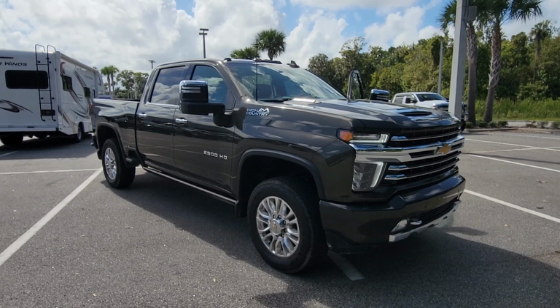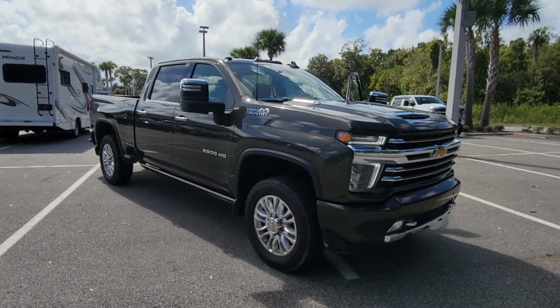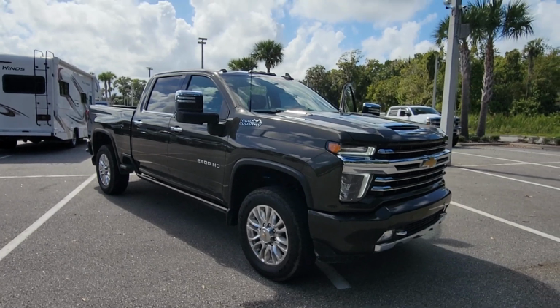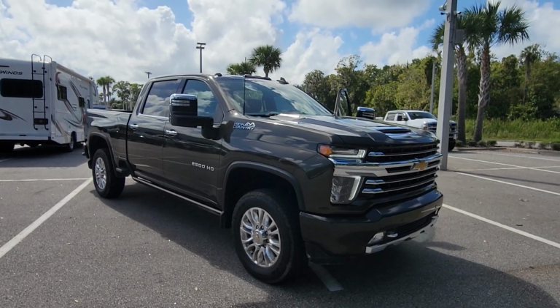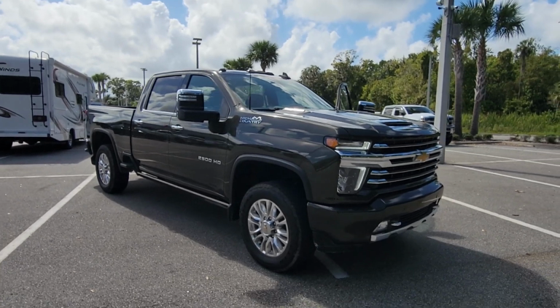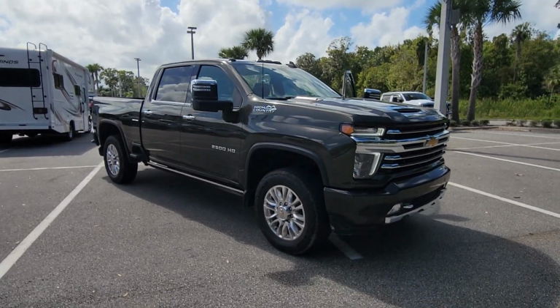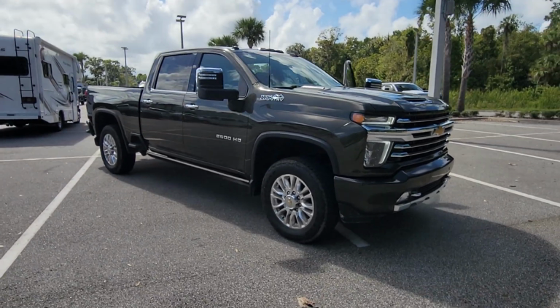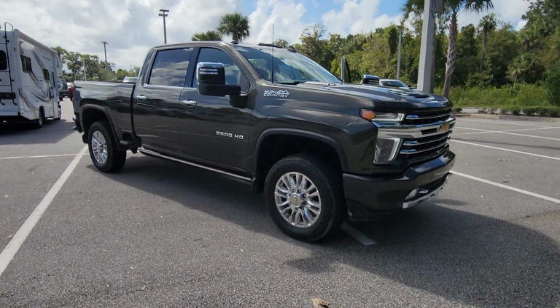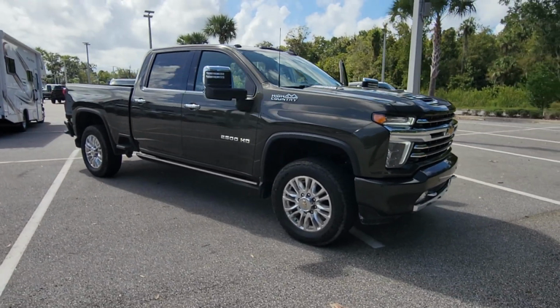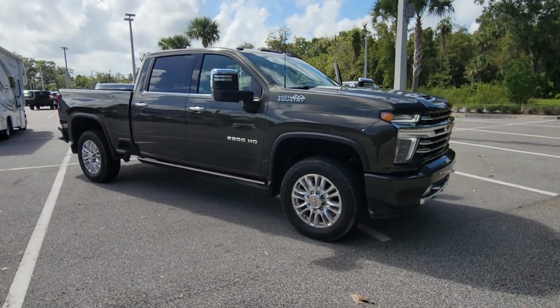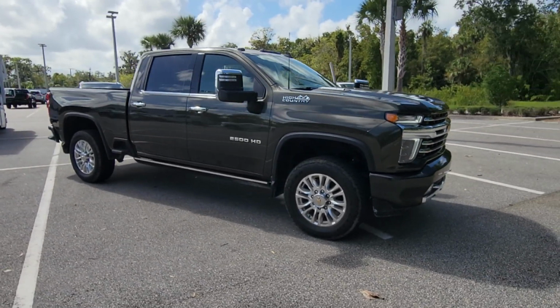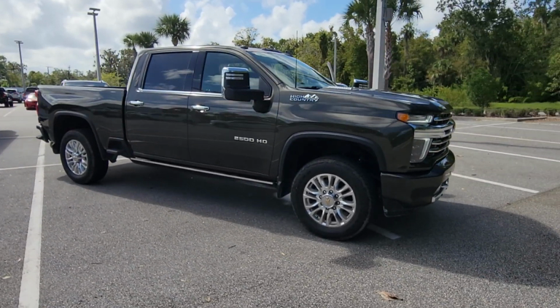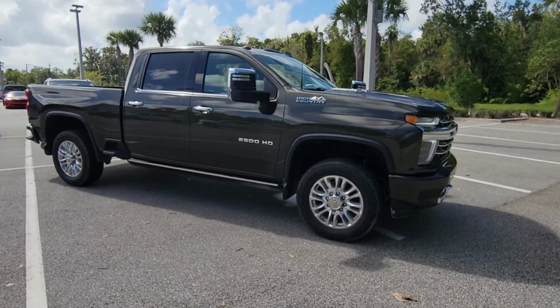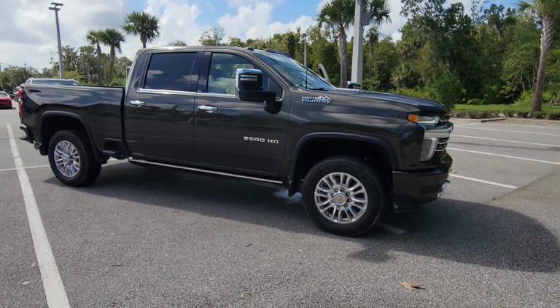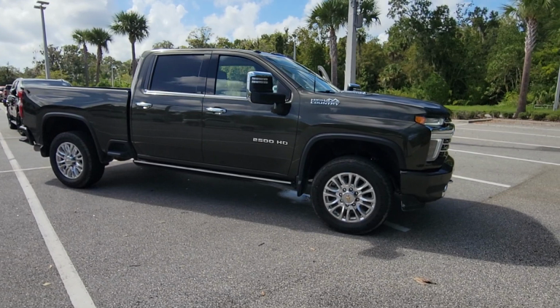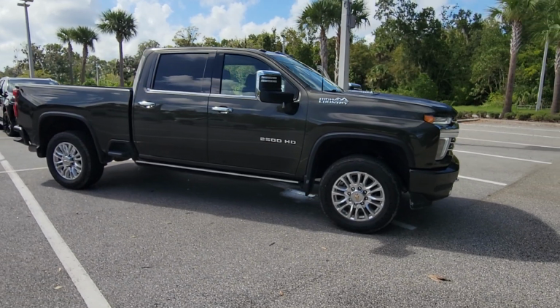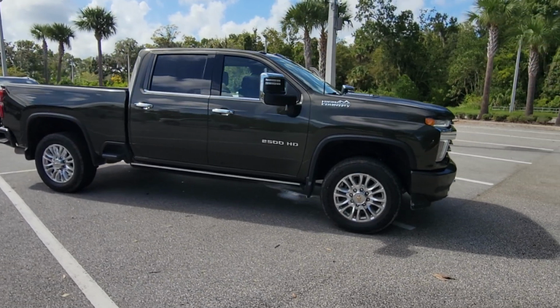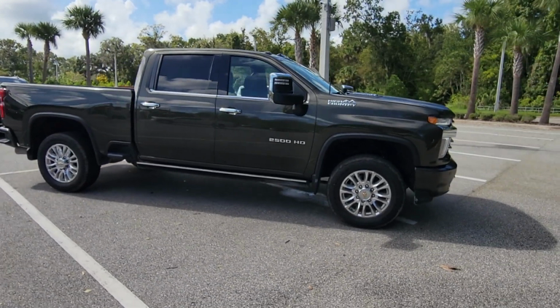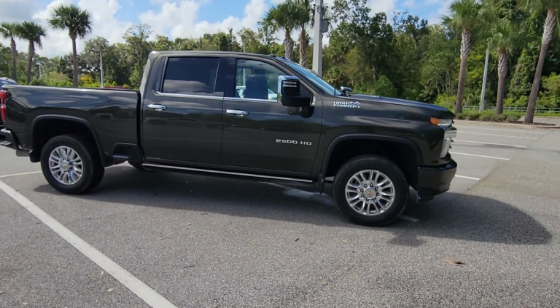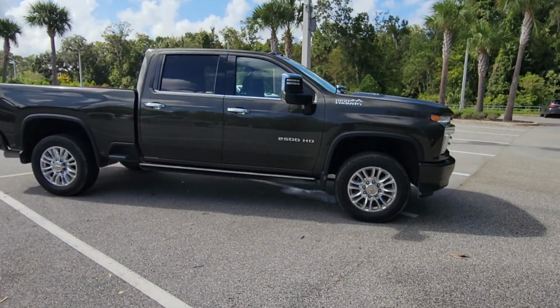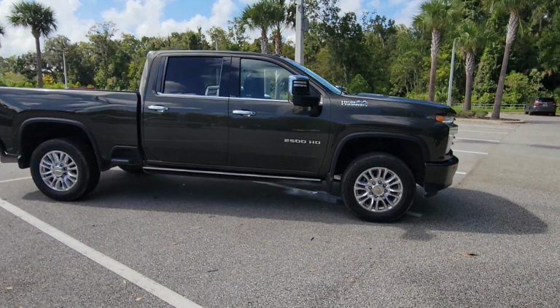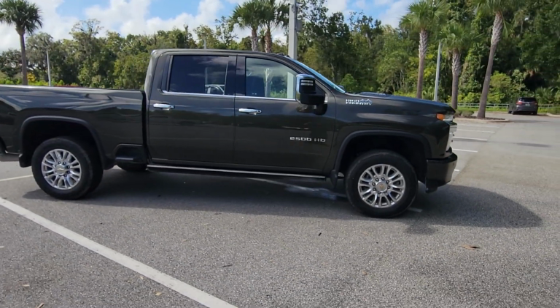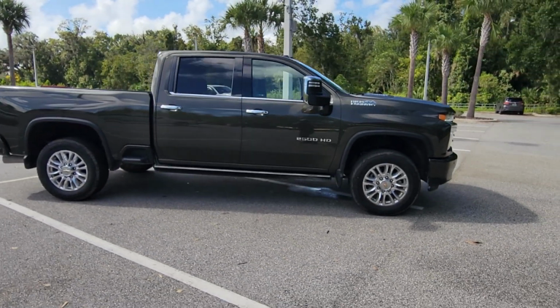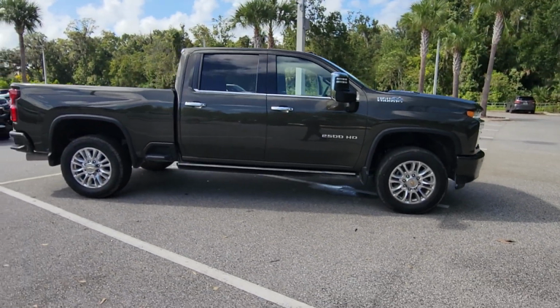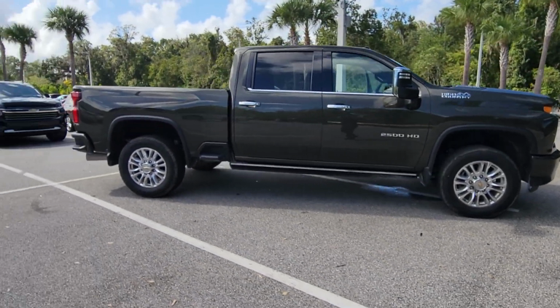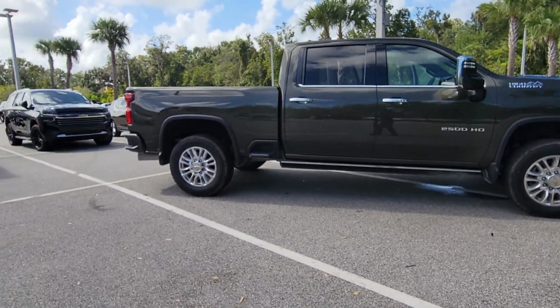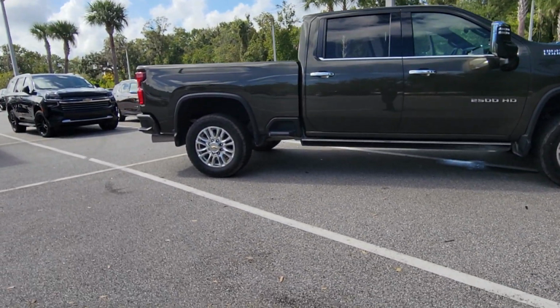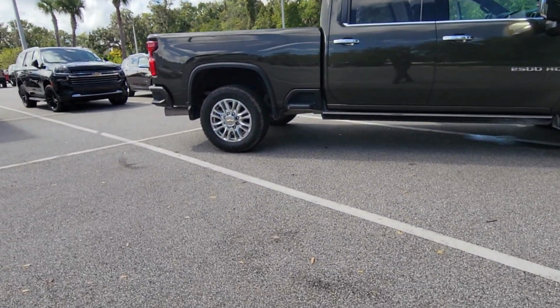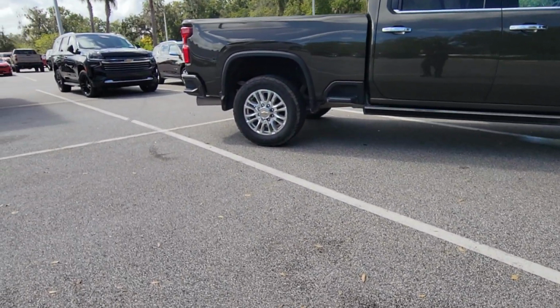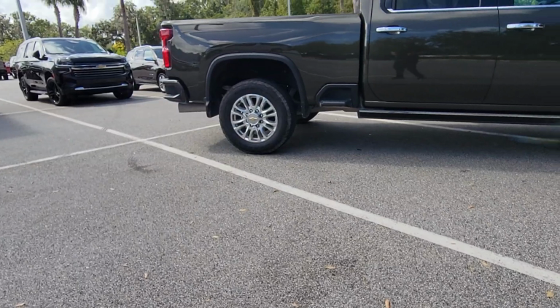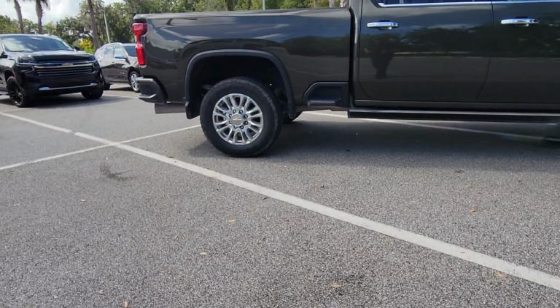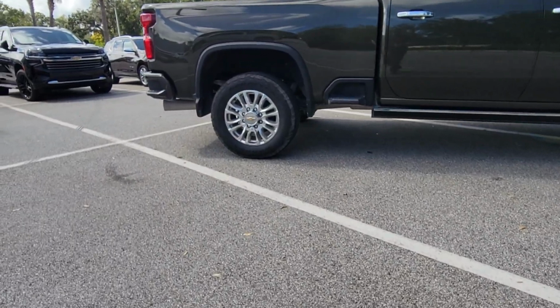Take a moment to check out the 2022 Chevrolet Silverado HD. With less than 45,000 miles on the odometer, this vehicle provides excellent value.